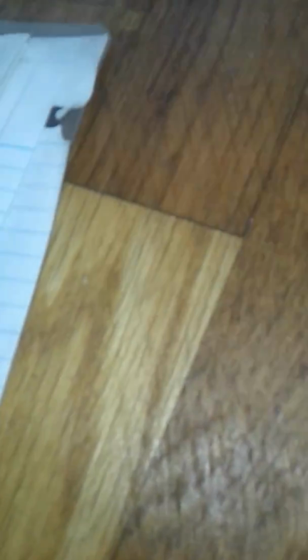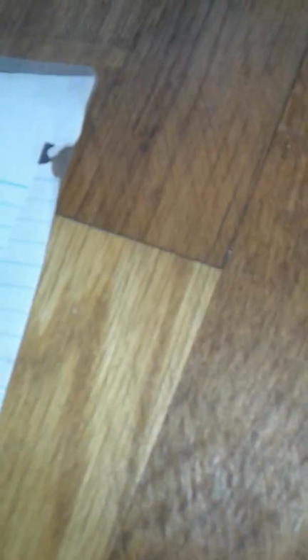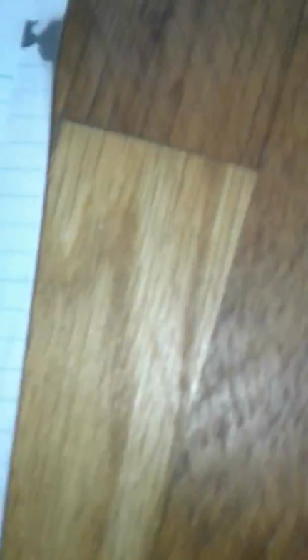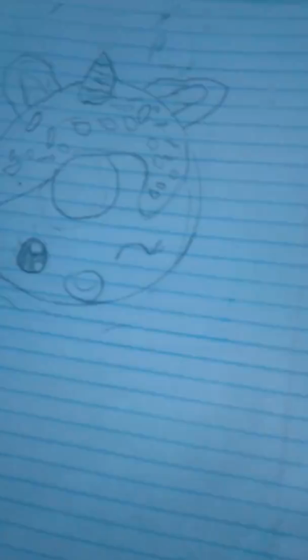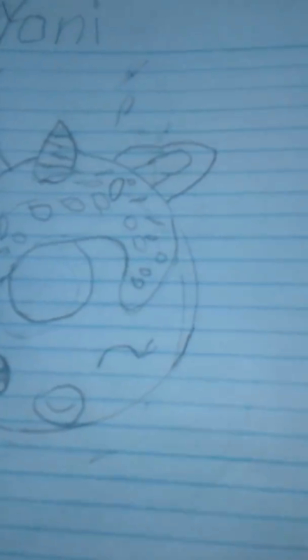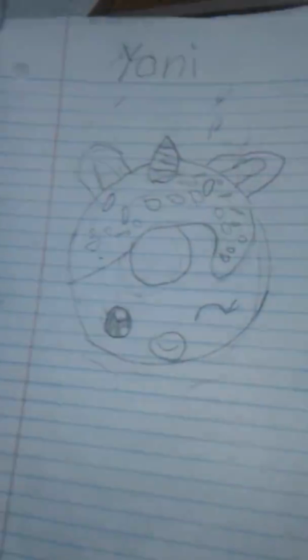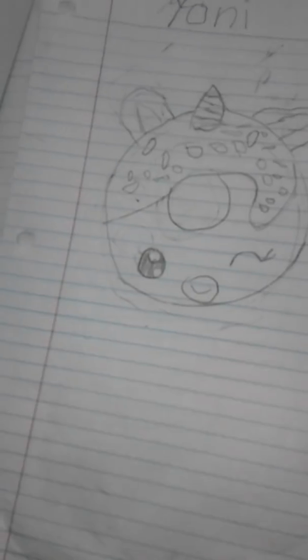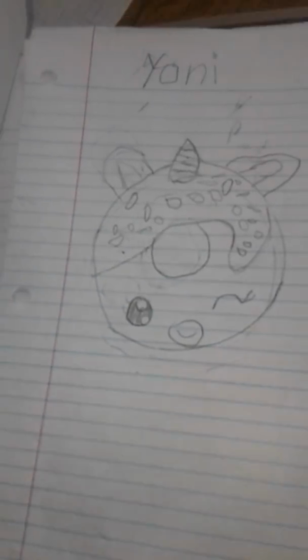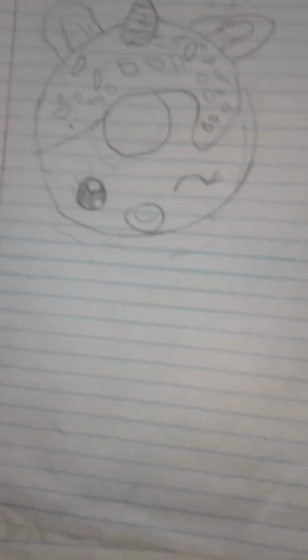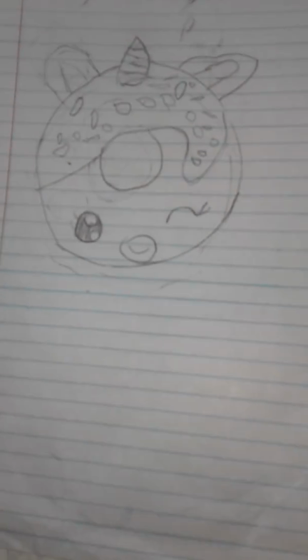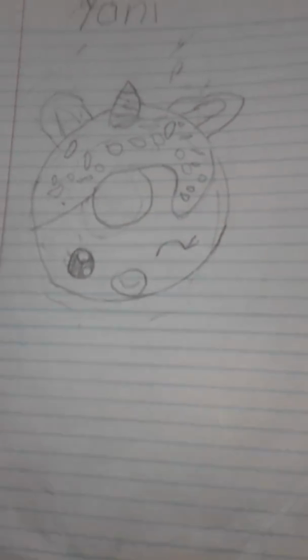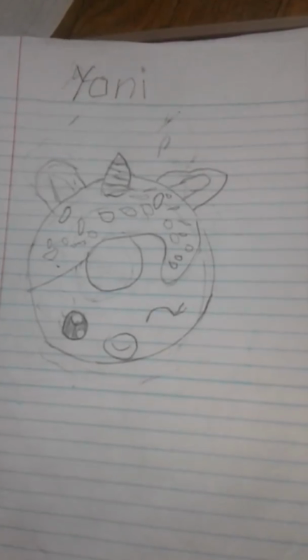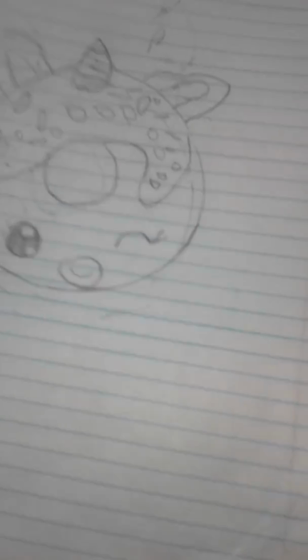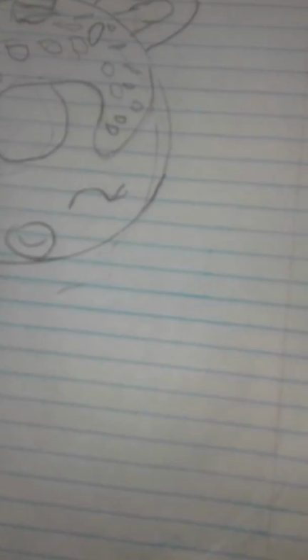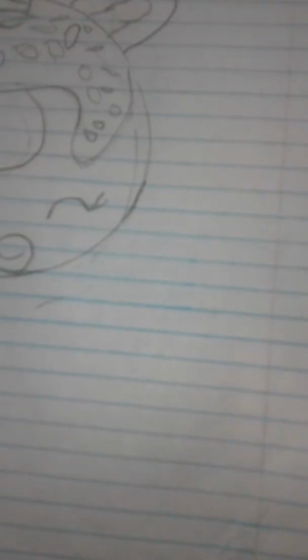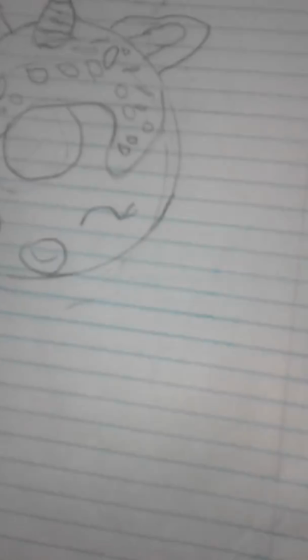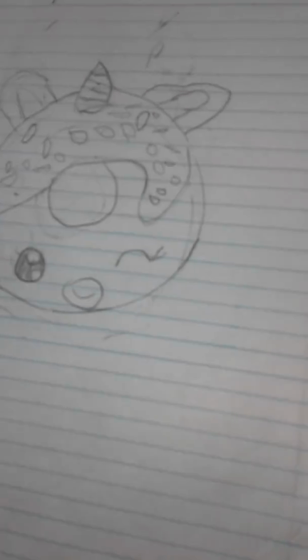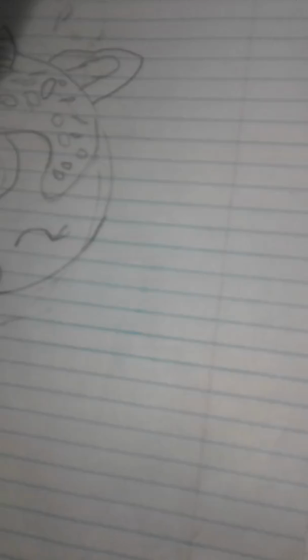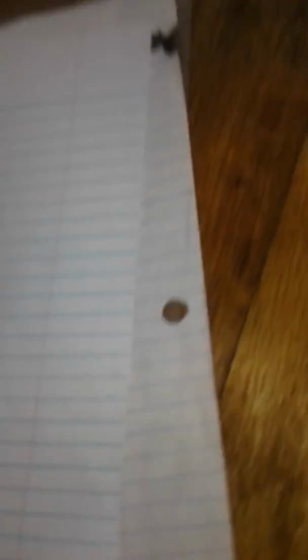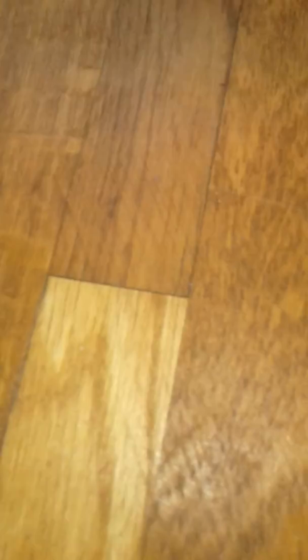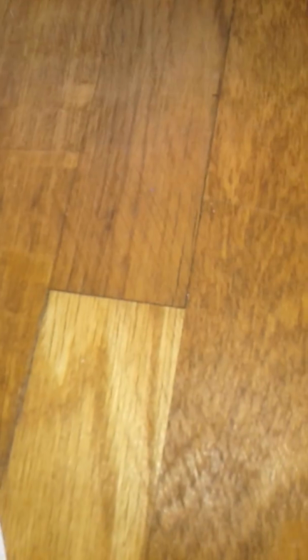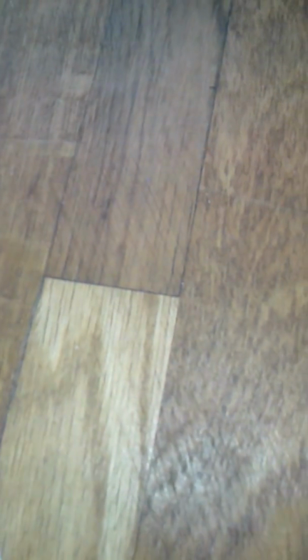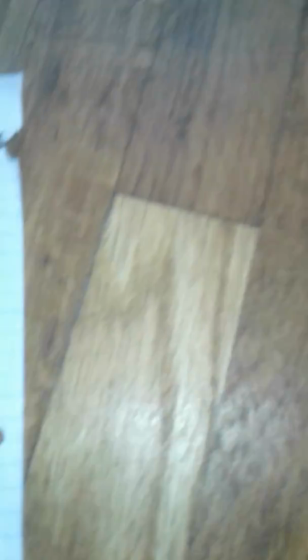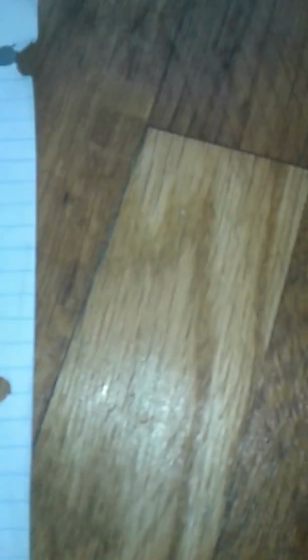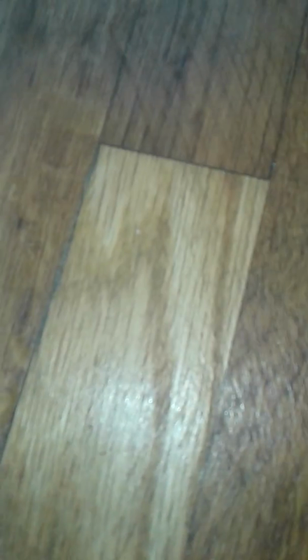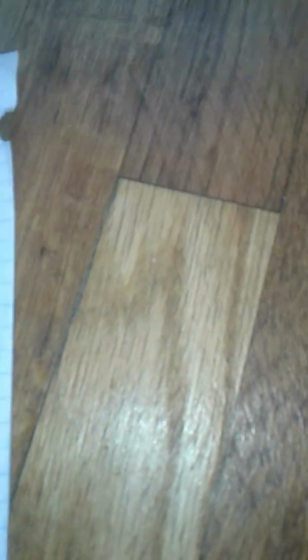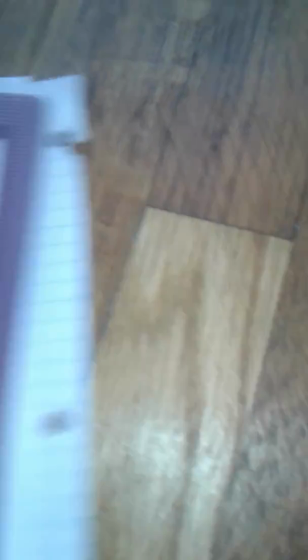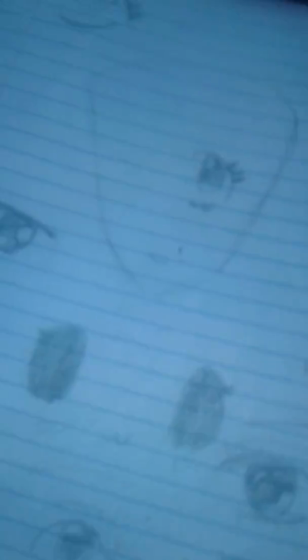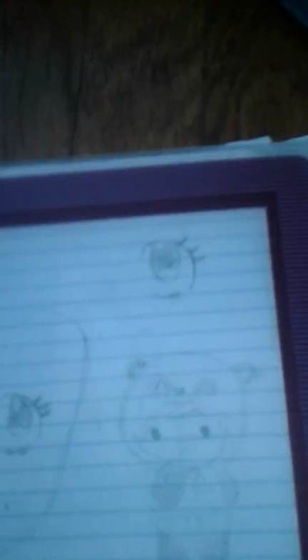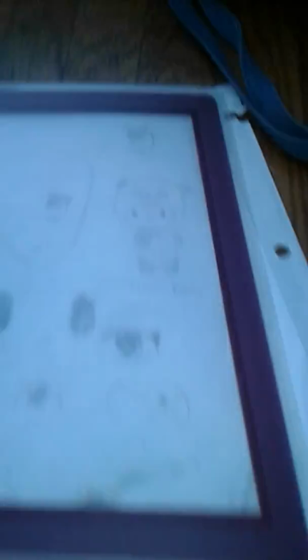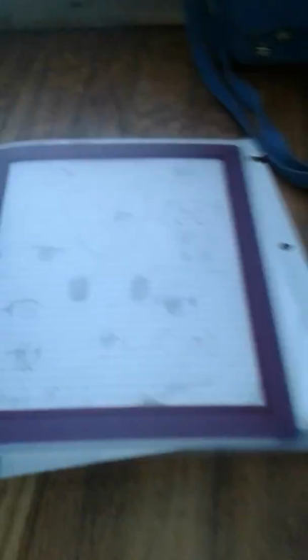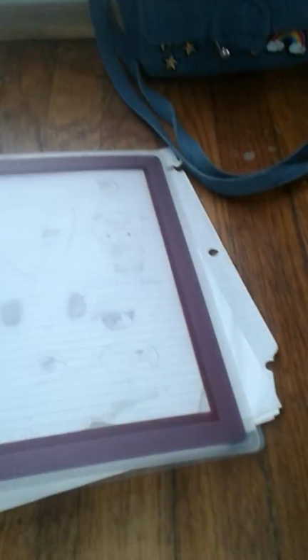I drew a unicorn donut. My little sister drew this one. But I never — I gave mine to my friend at school. I gave it to her. And I think that's all my artwork.